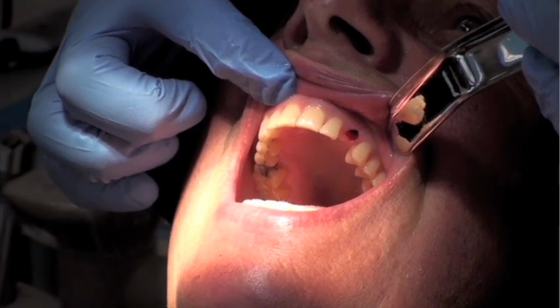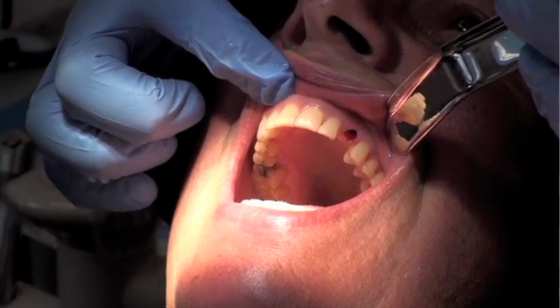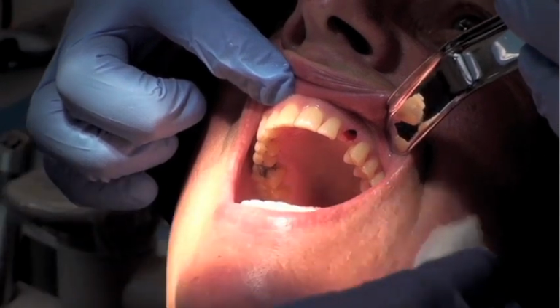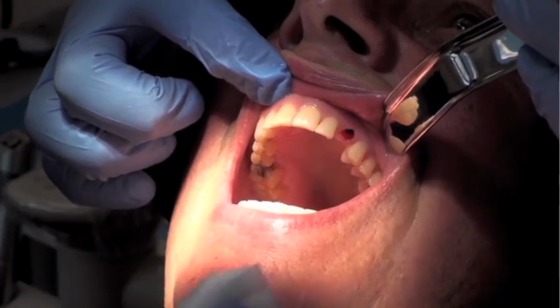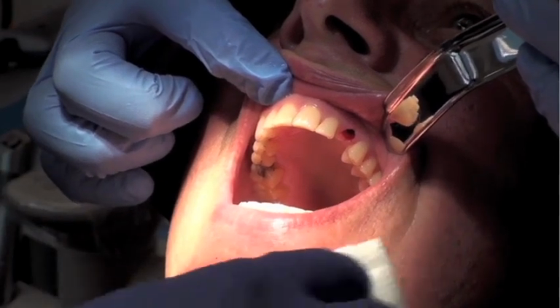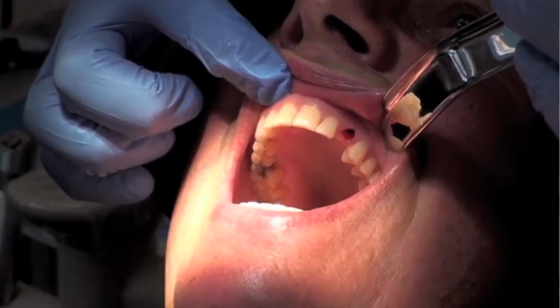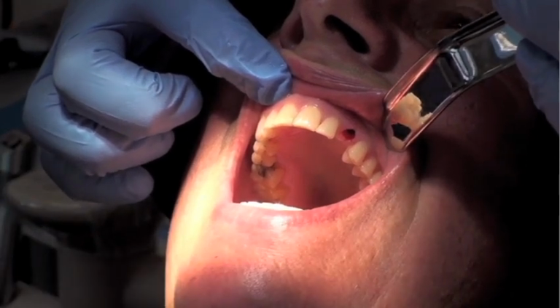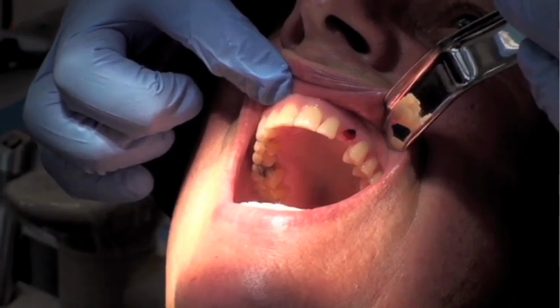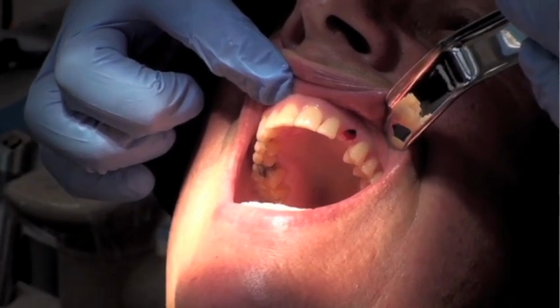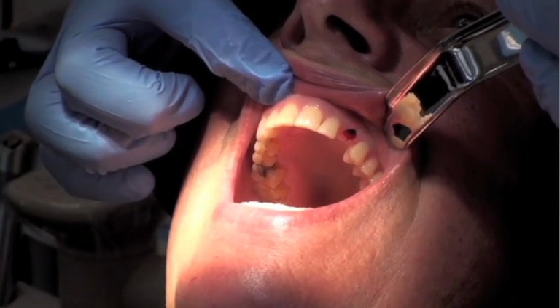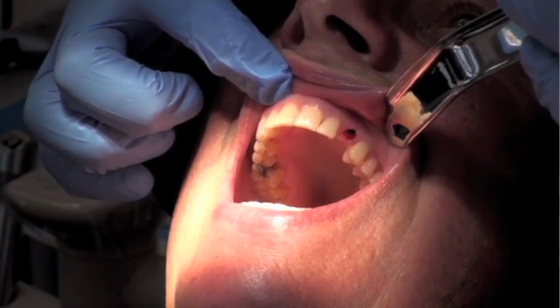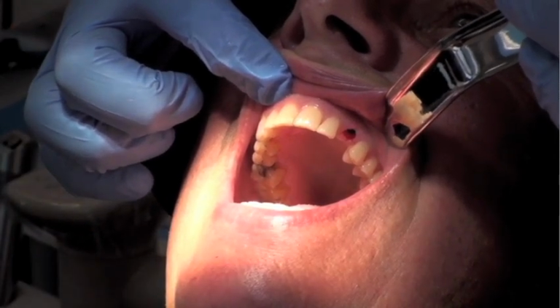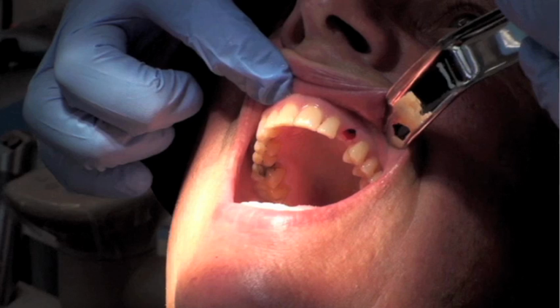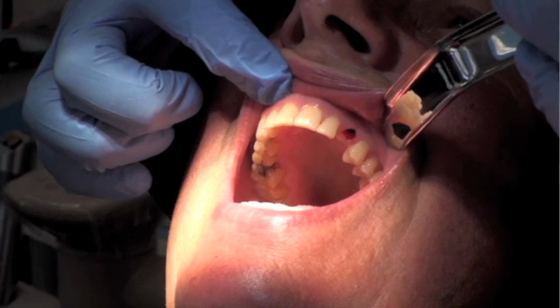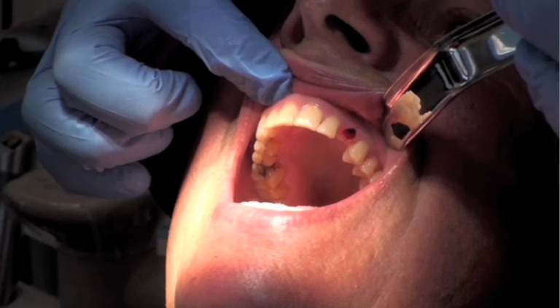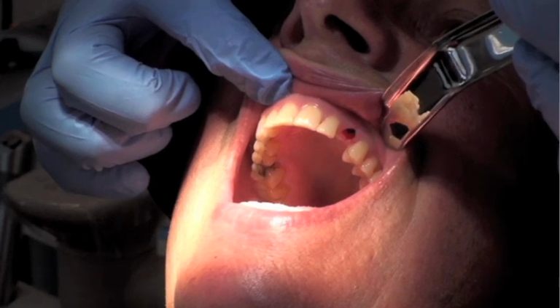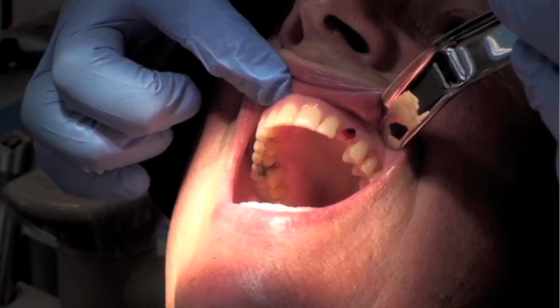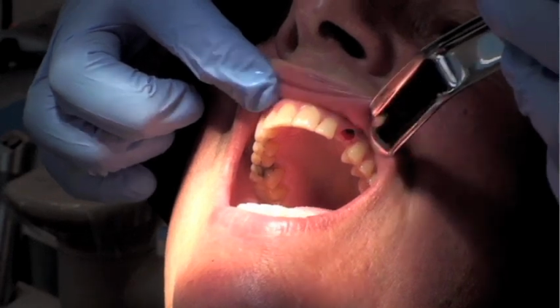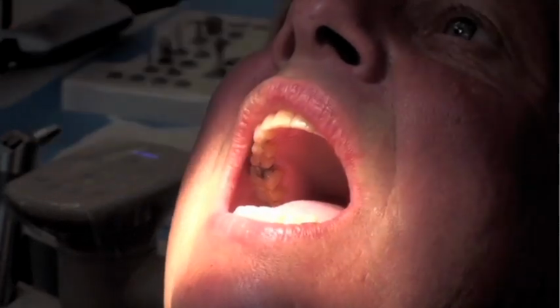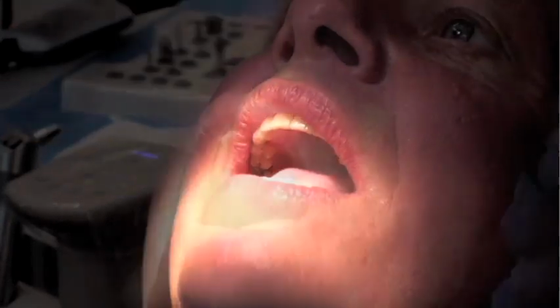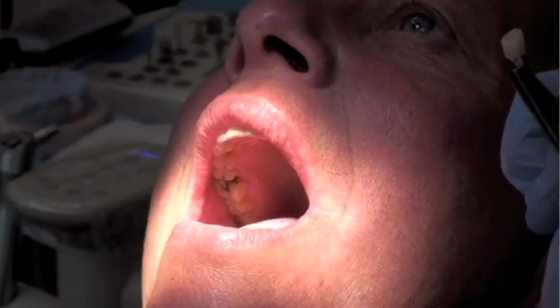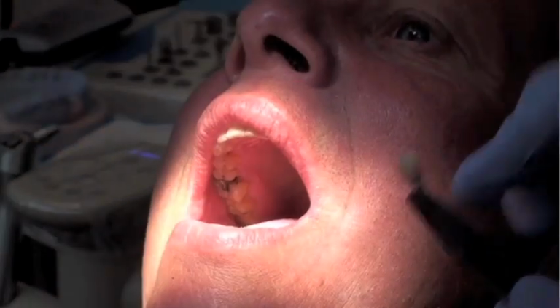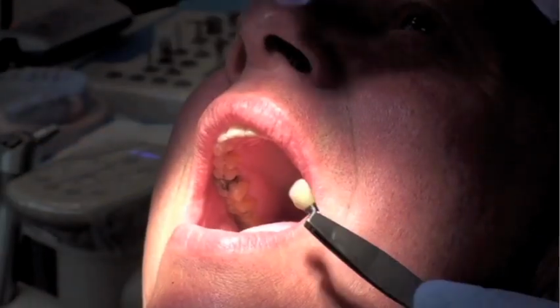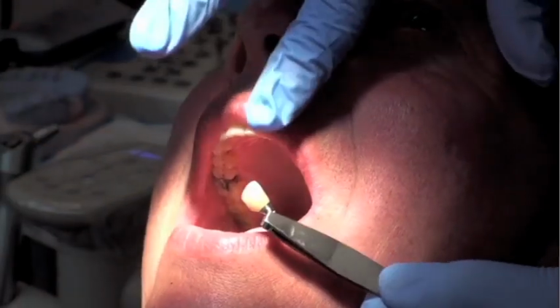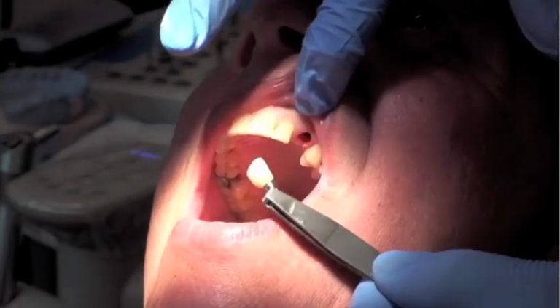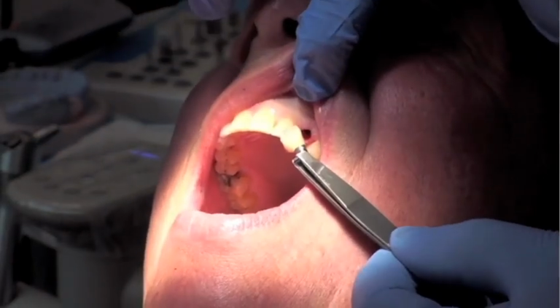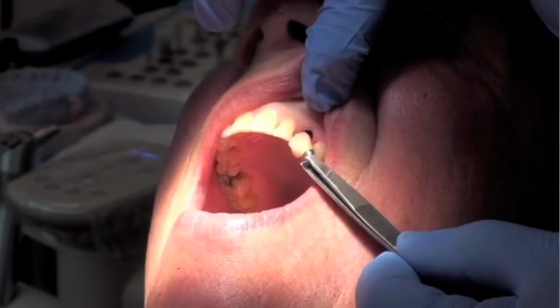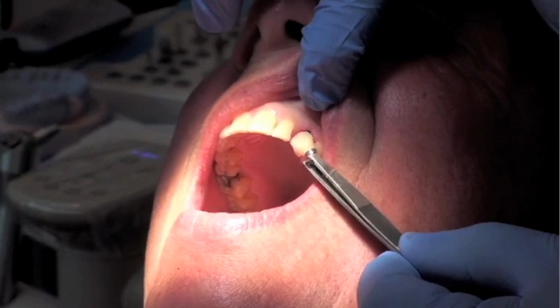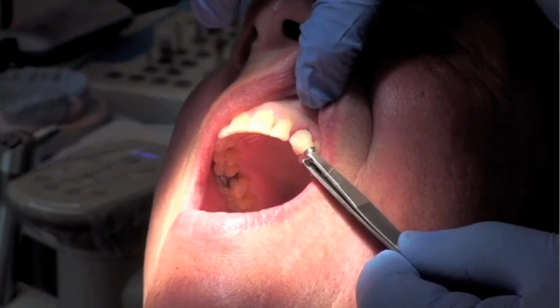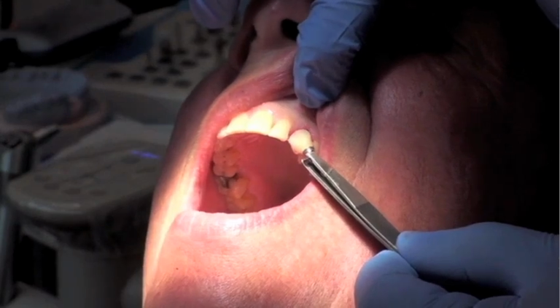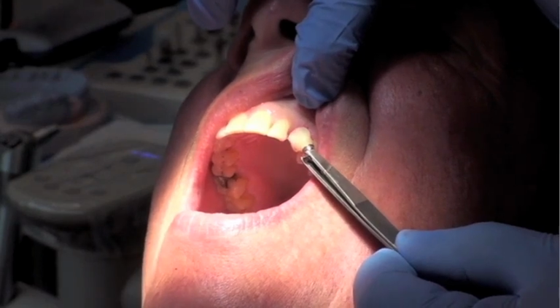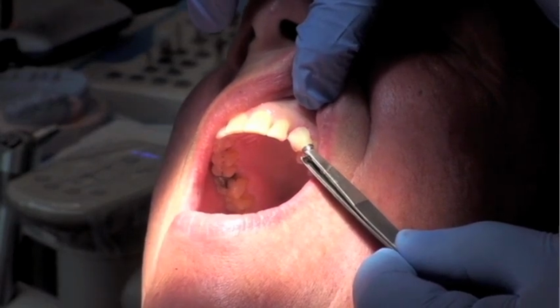You can see that the tissue punch, because of the profile of the gingiva, has created an ideal zenith. This zenith would essentially allow us to create the ideal or optimal aesthetics in terms of emergence profile.